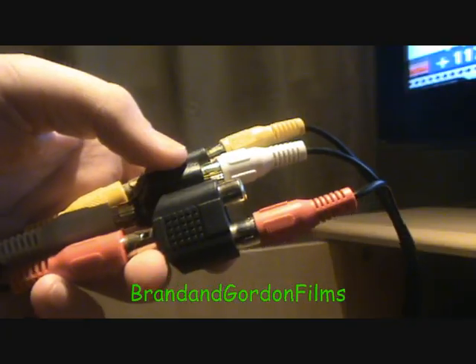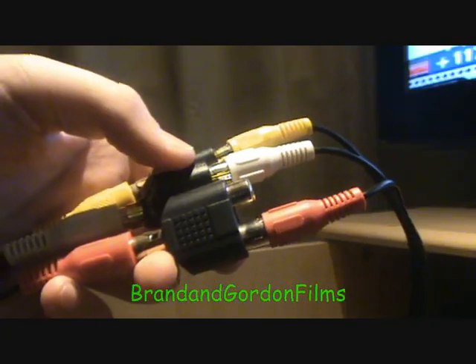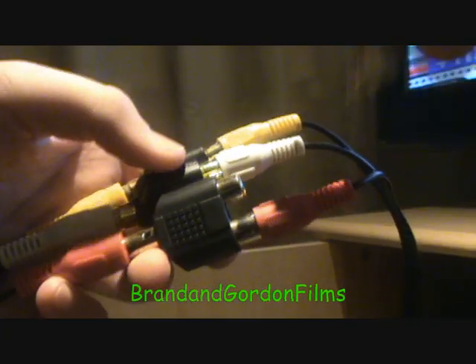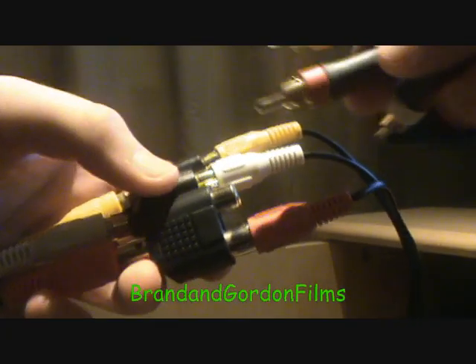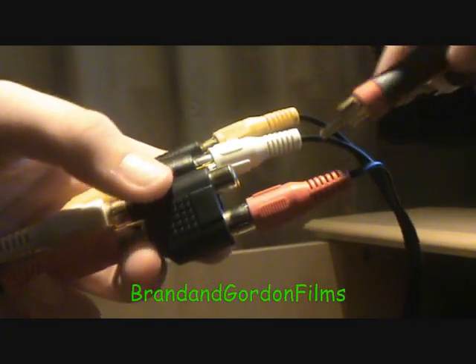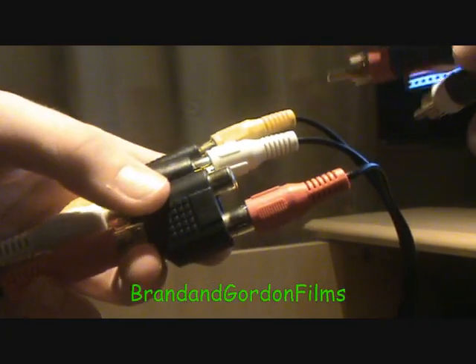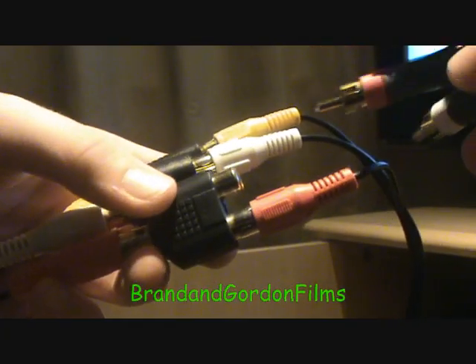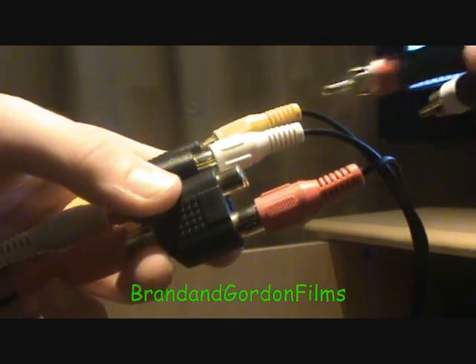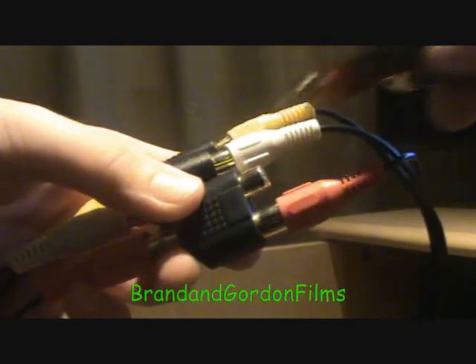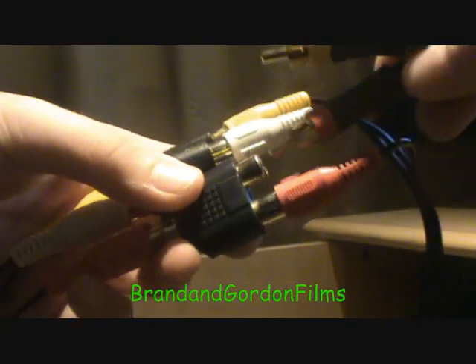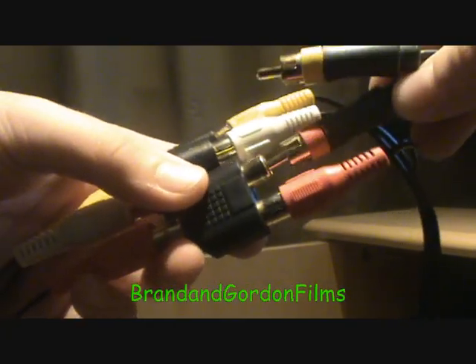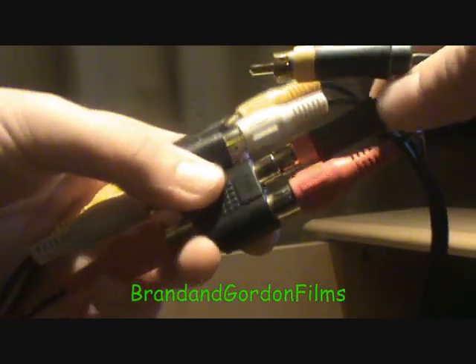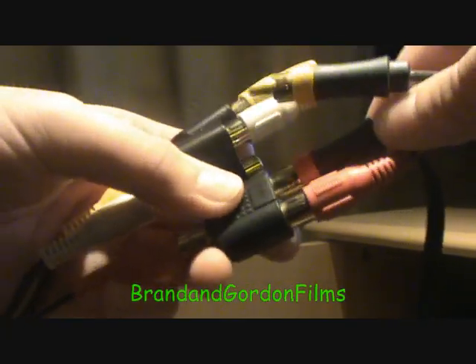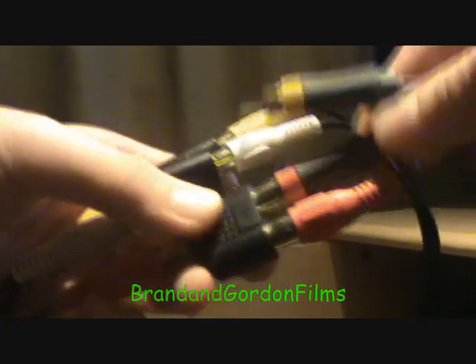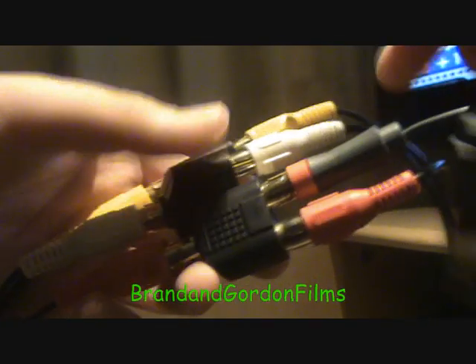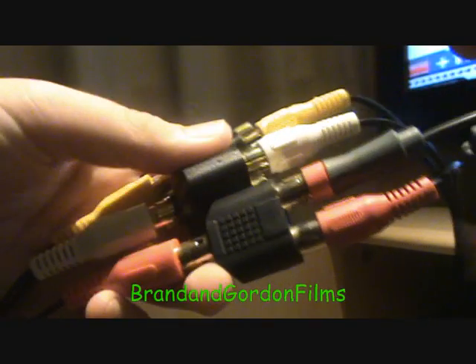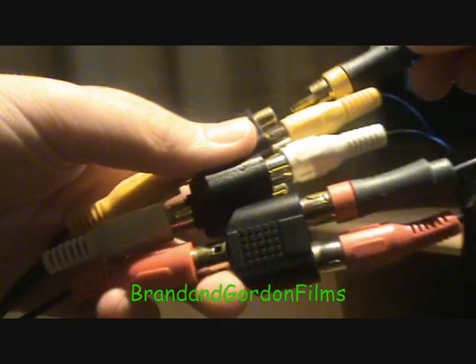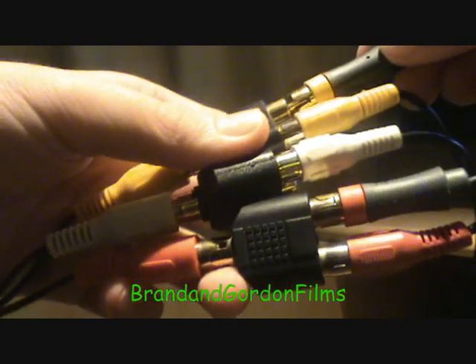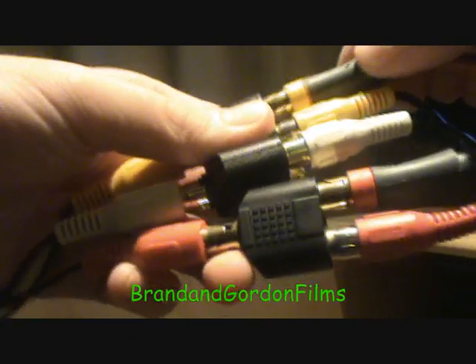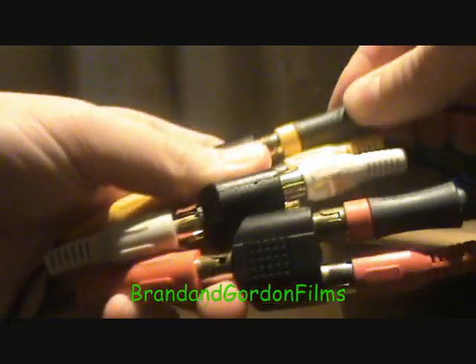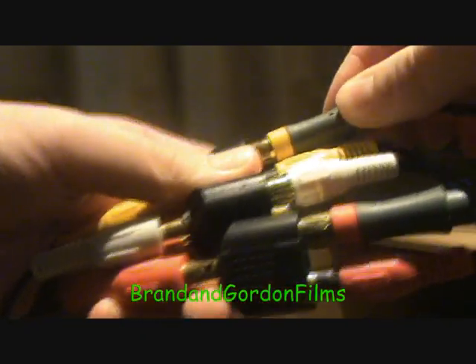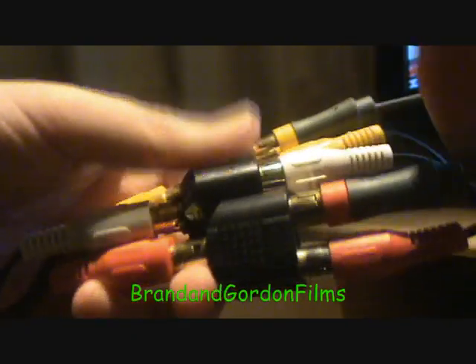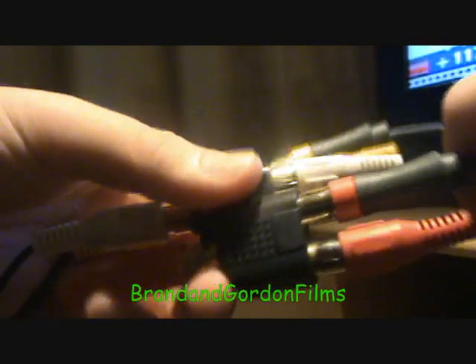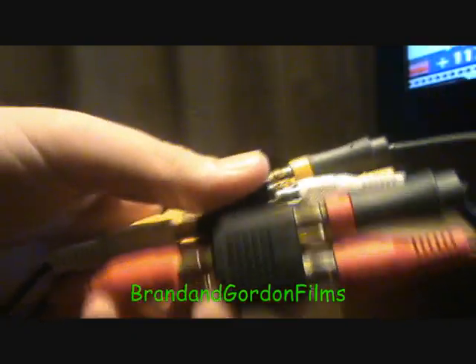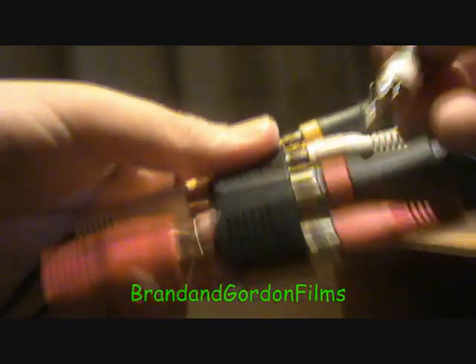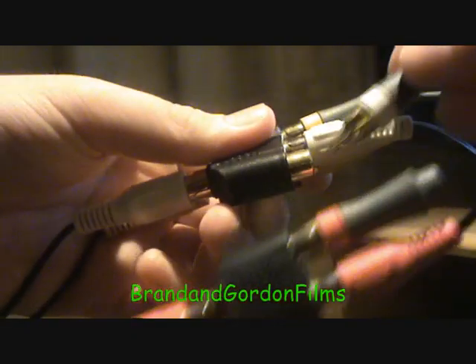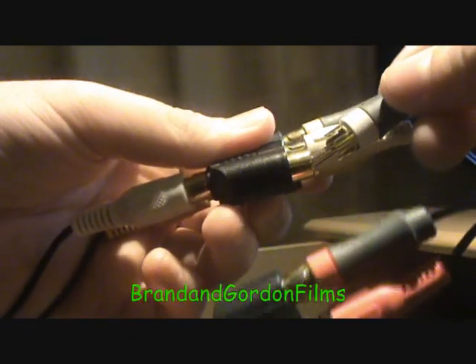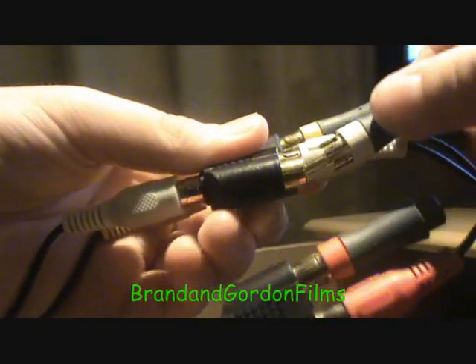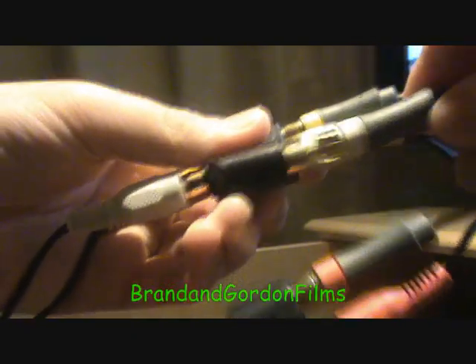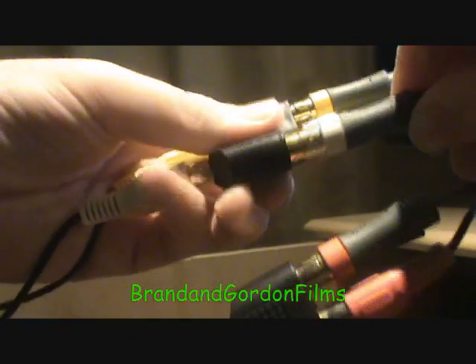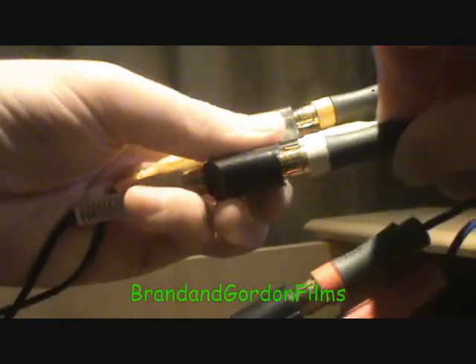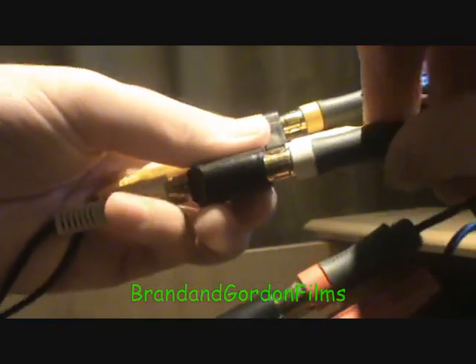Then you want to take your Xbox RCA plugs and do the same thing: red to red, yellow to yellow, and white to white.